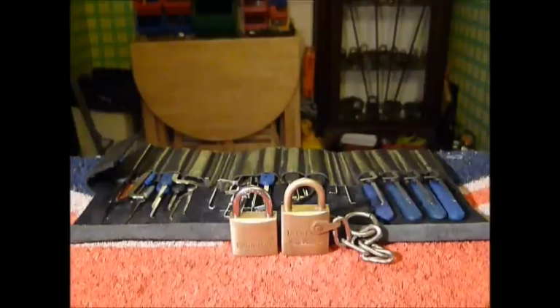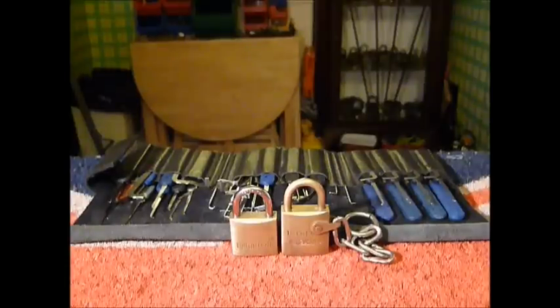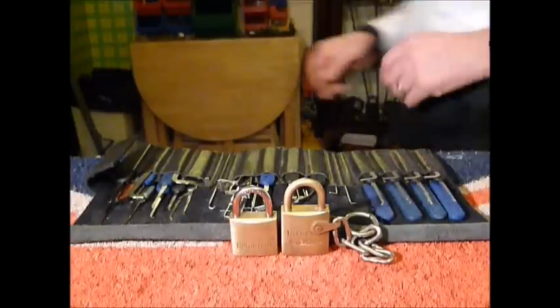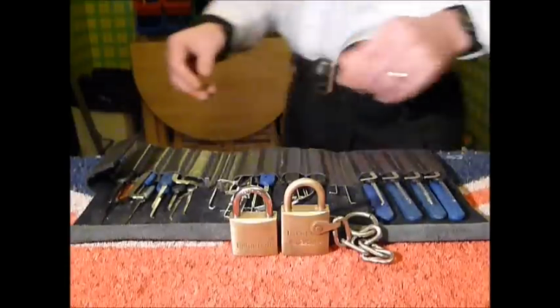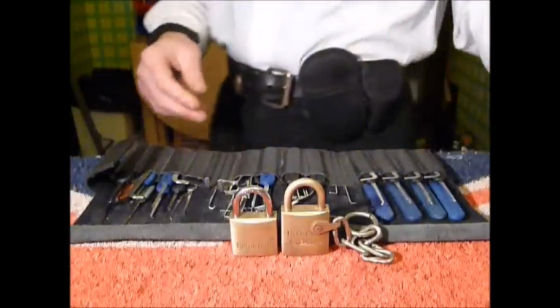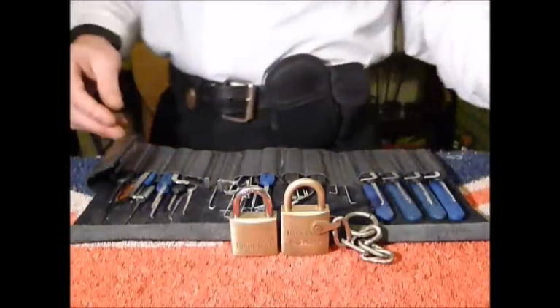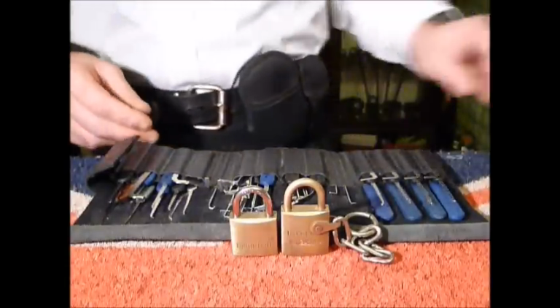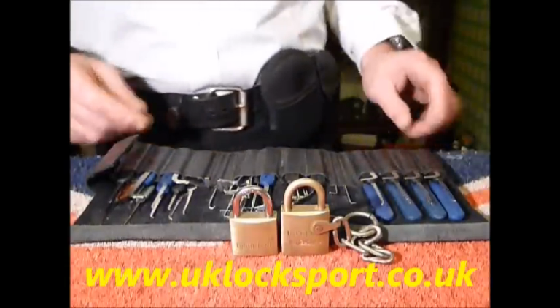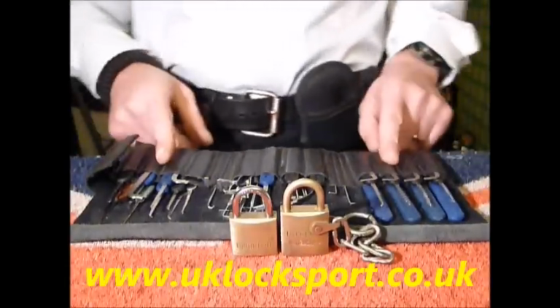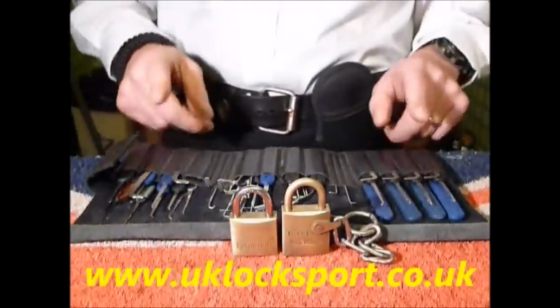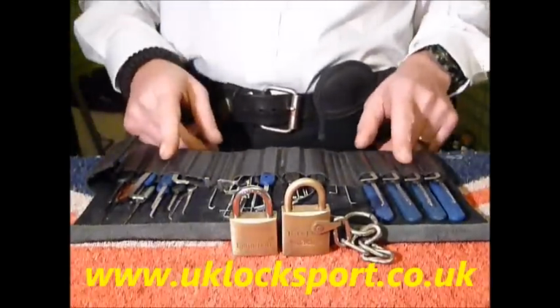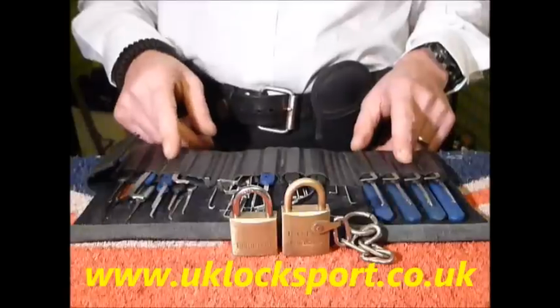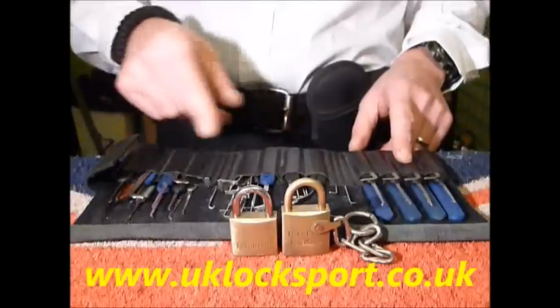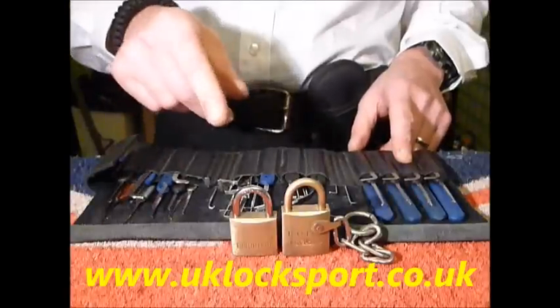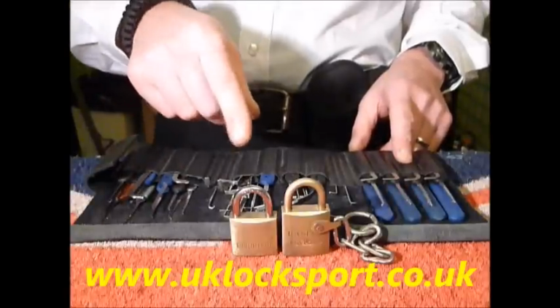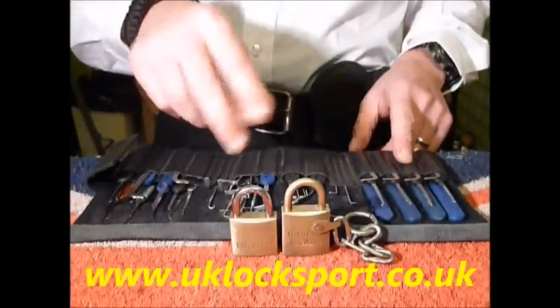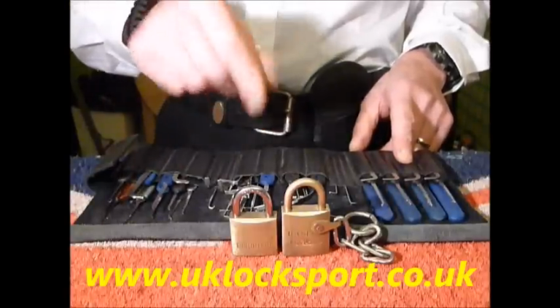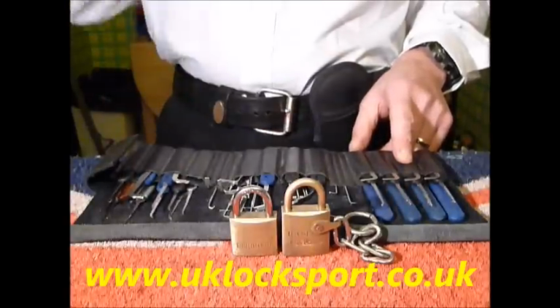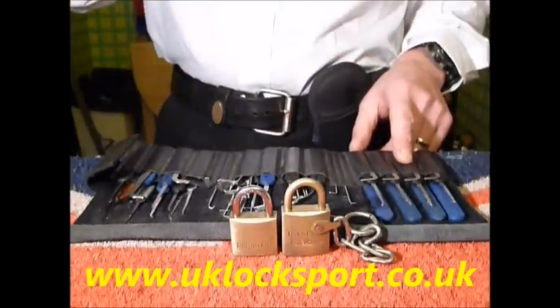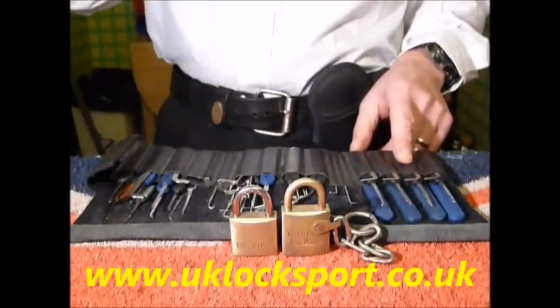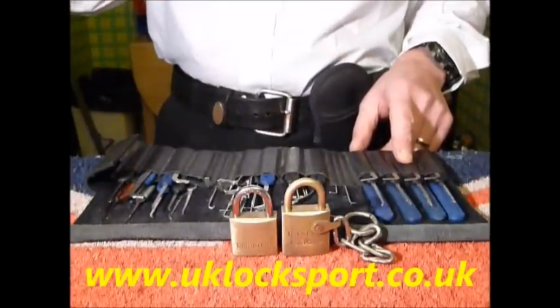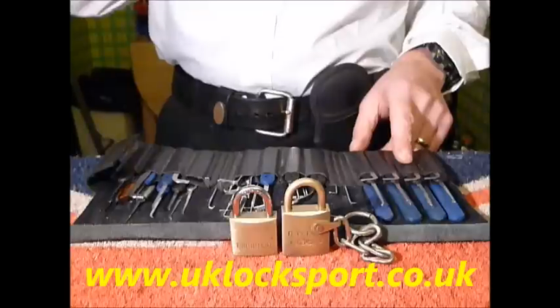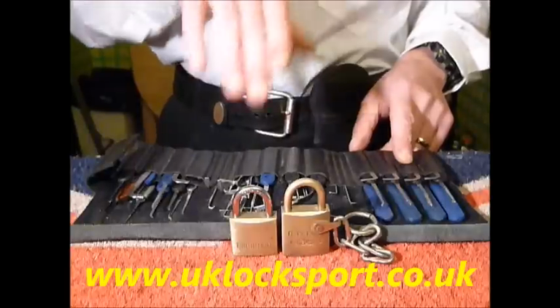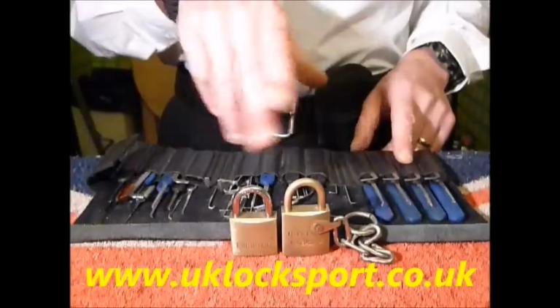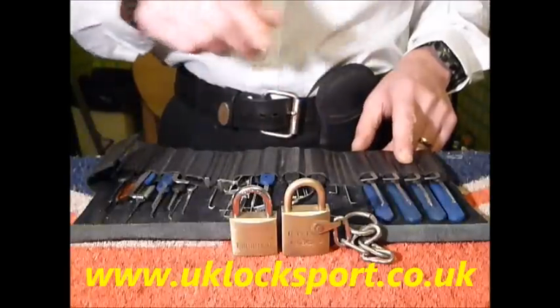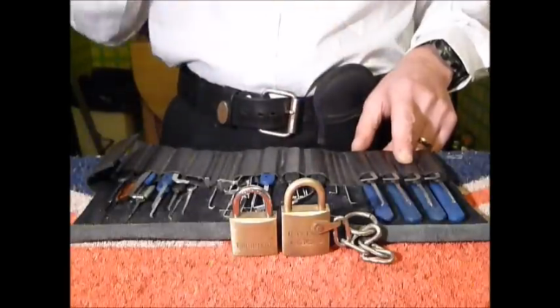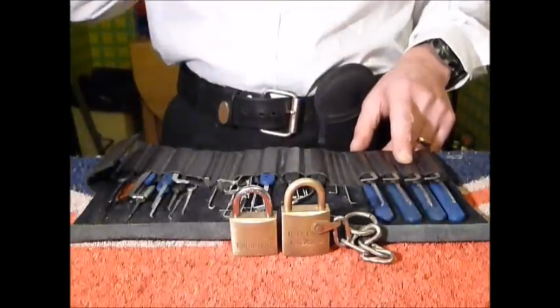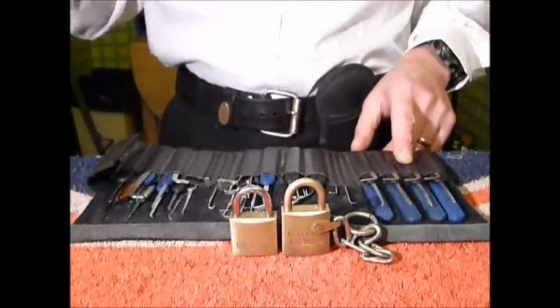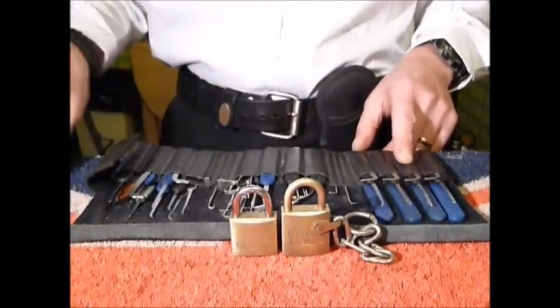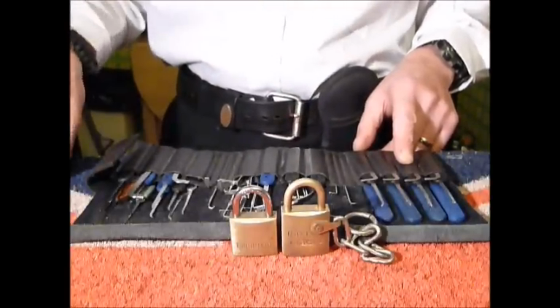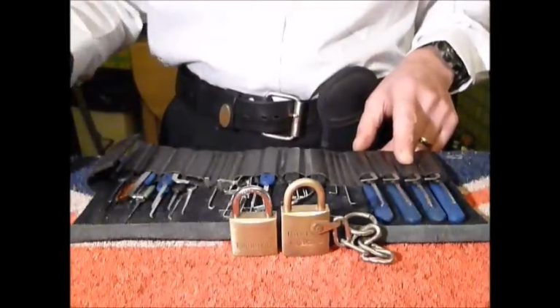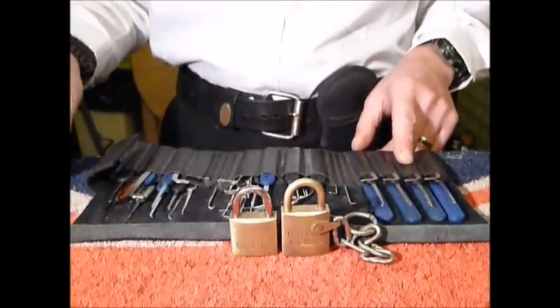Hi guys, I'm Wodder C2 from UKLocksport.co.uk. I've just got in from work and thought I'd do a quick picking video — I've not picked many locks for a while.